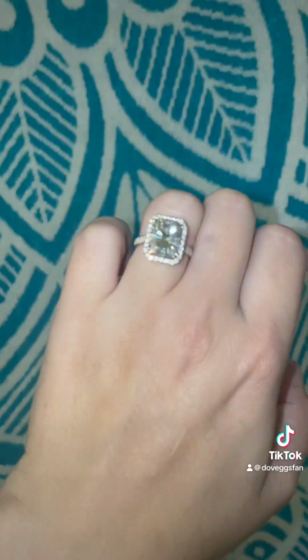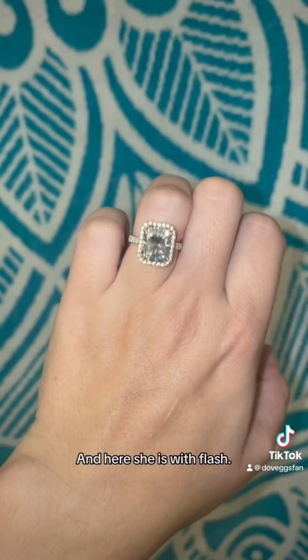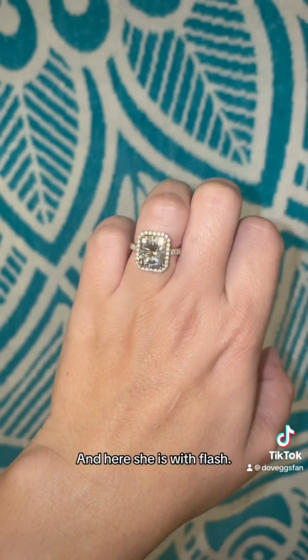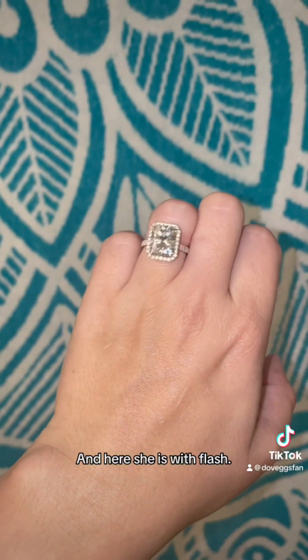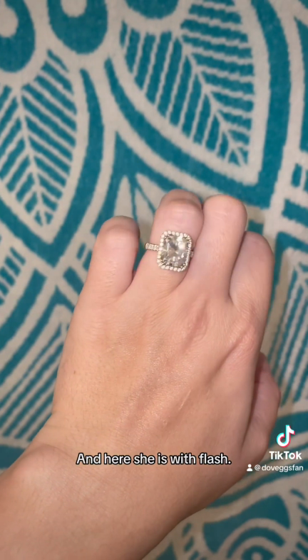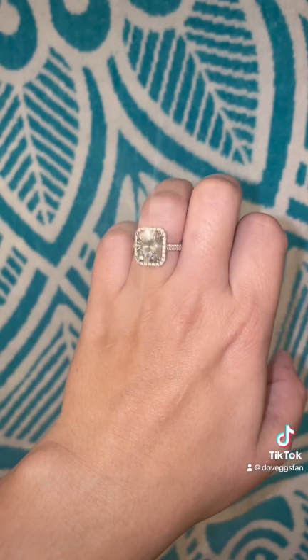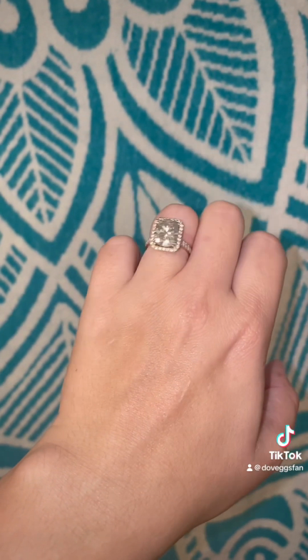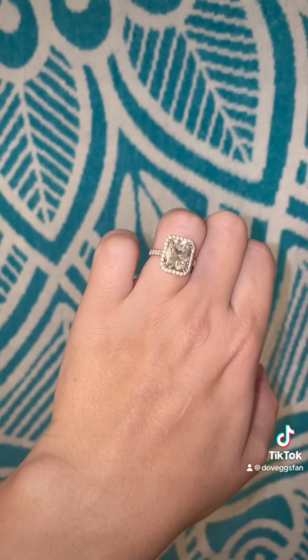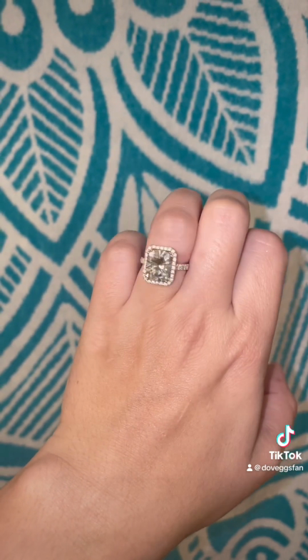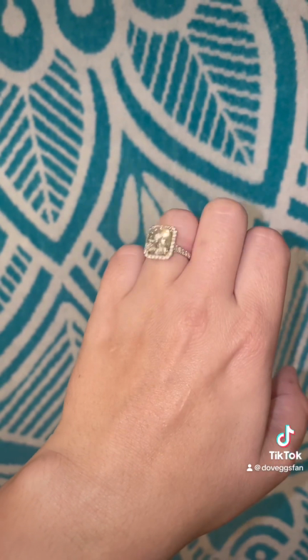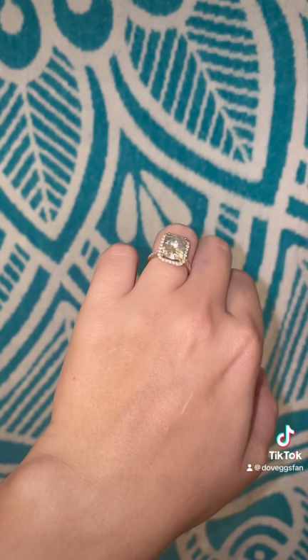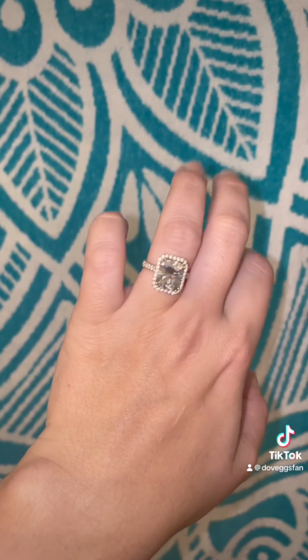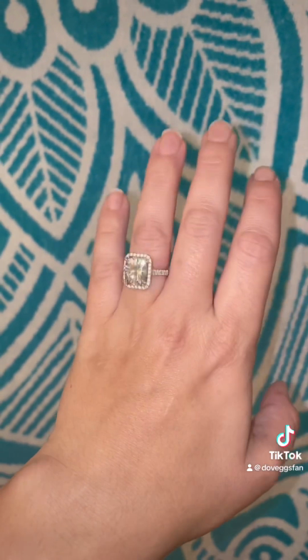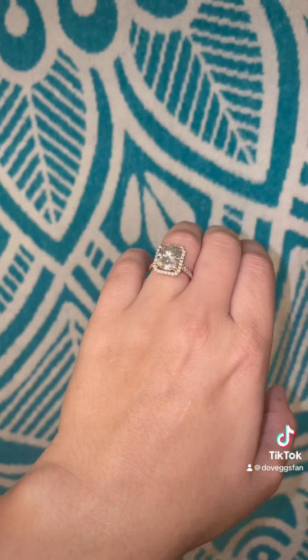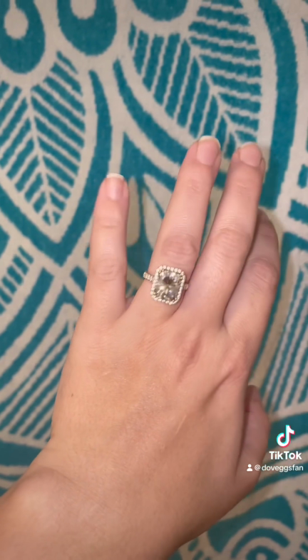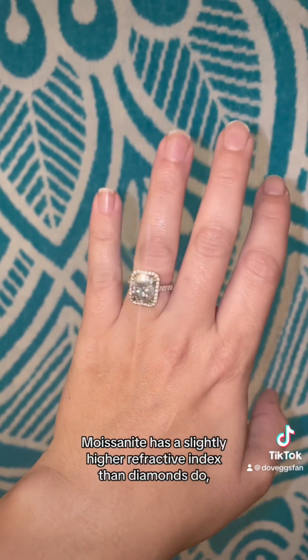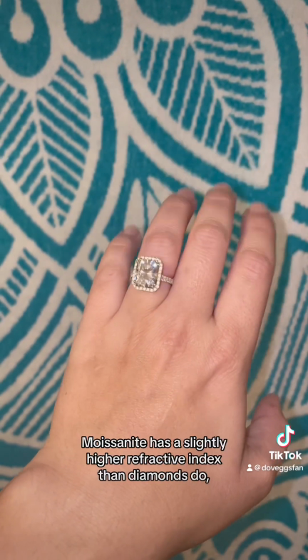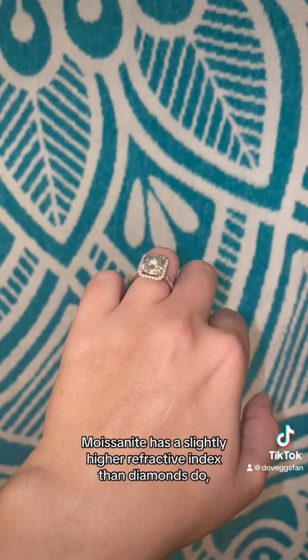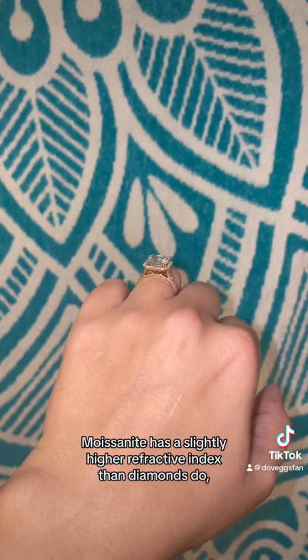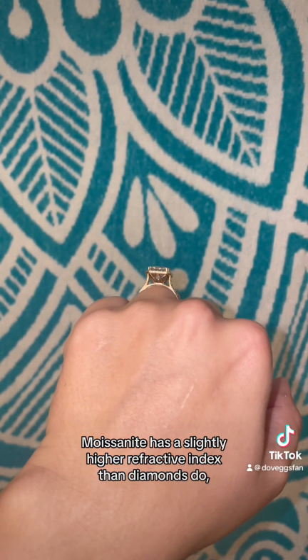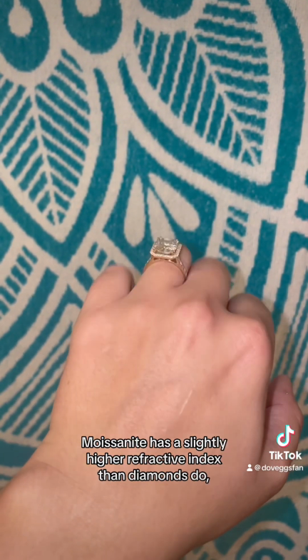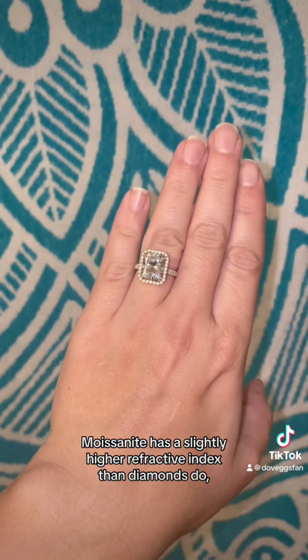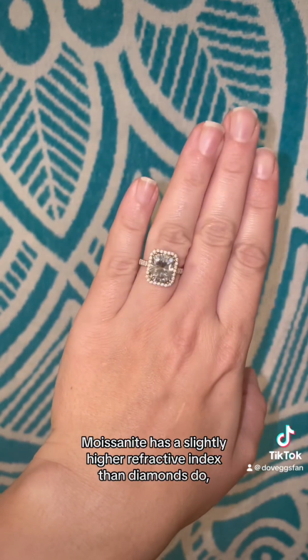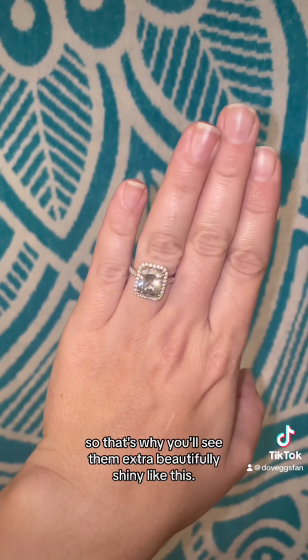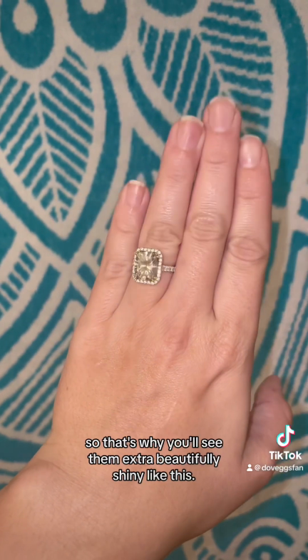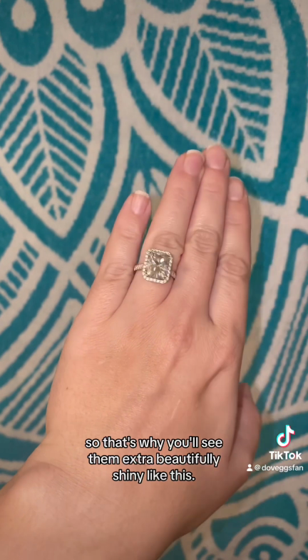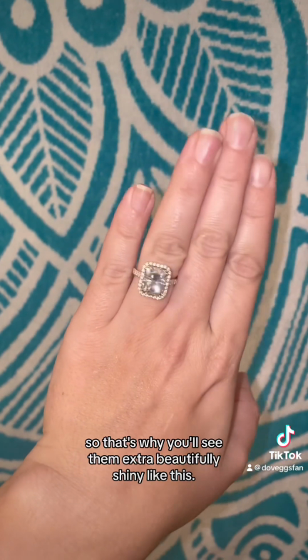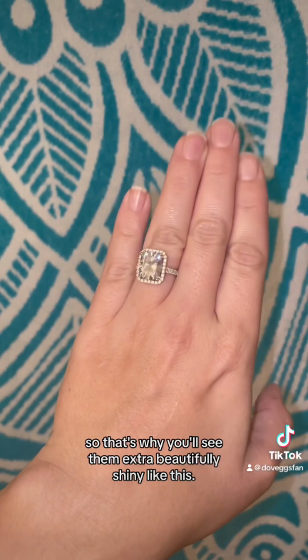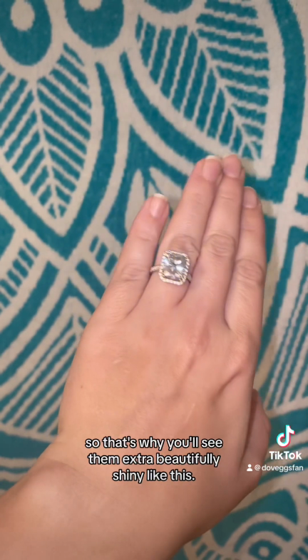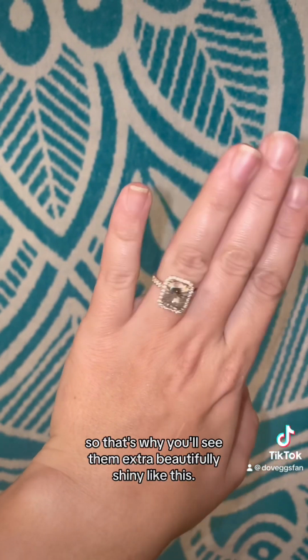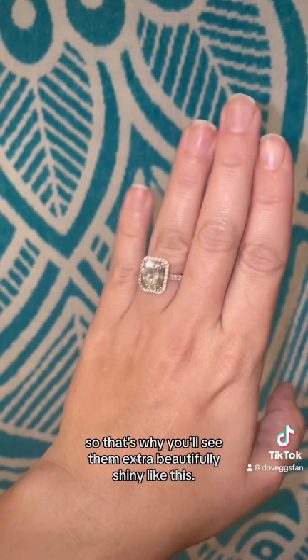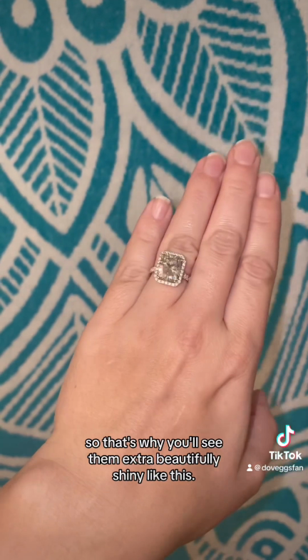And here she is with flash. Moissanite has a slightly higher refractive index than diamonds do, so that's why you'll see them extra beautifully shiny like this.